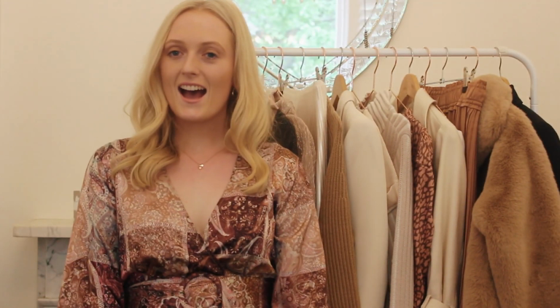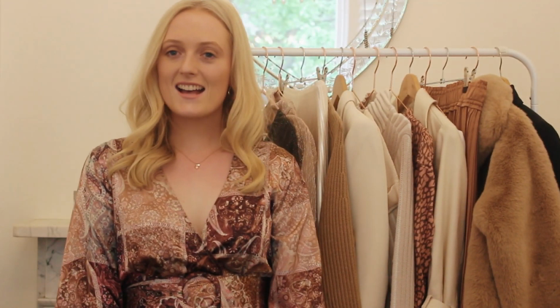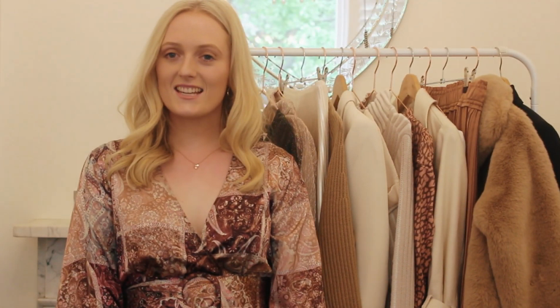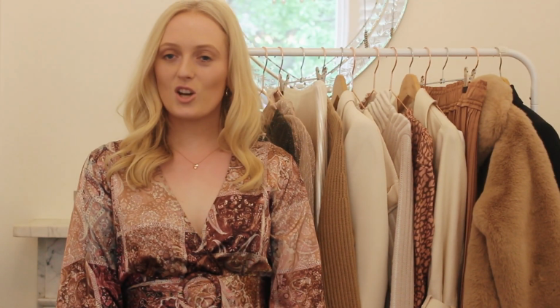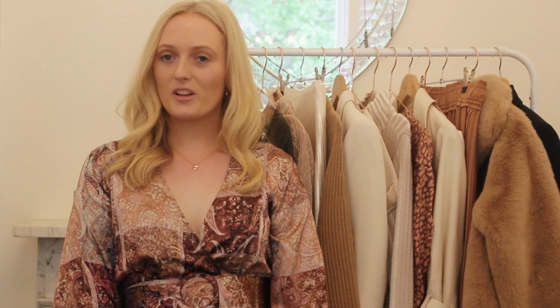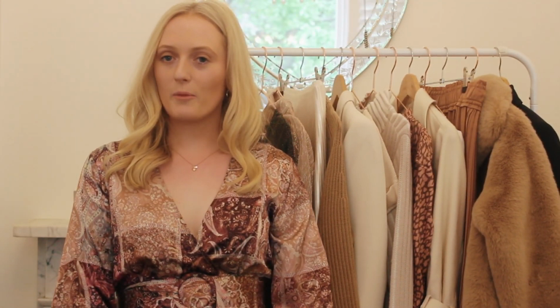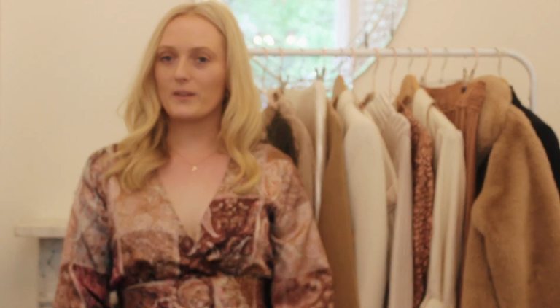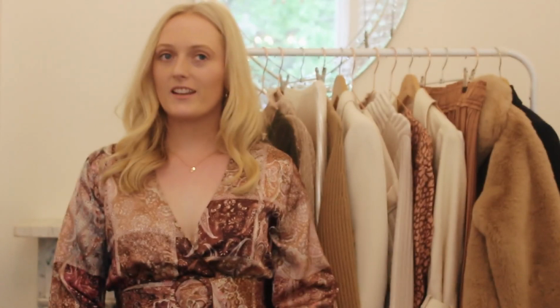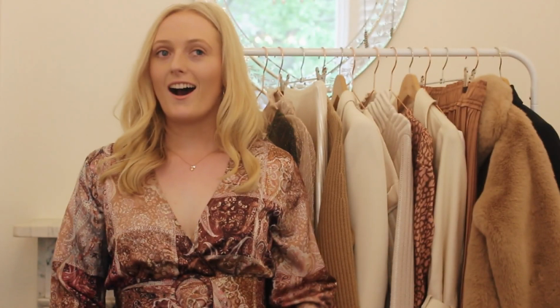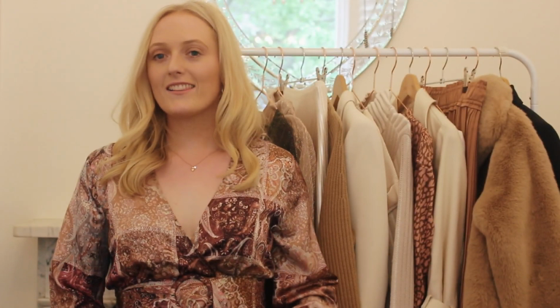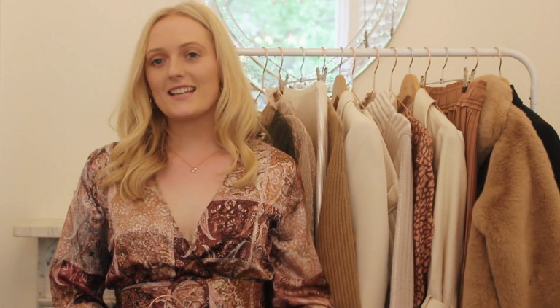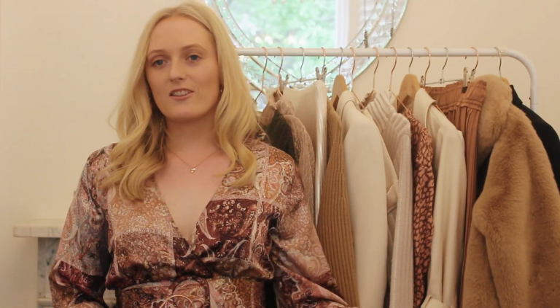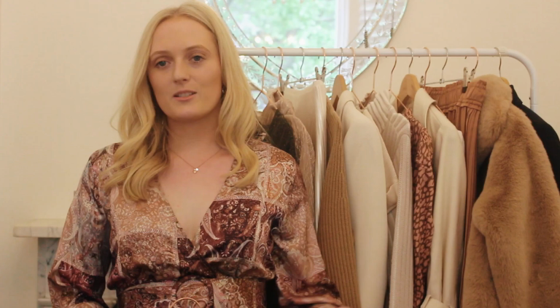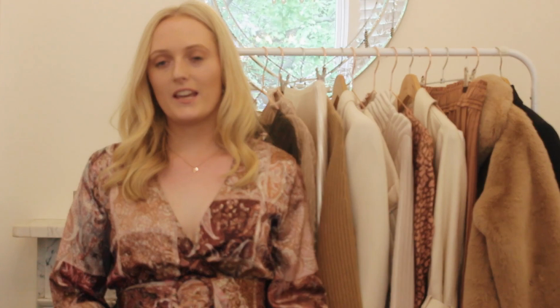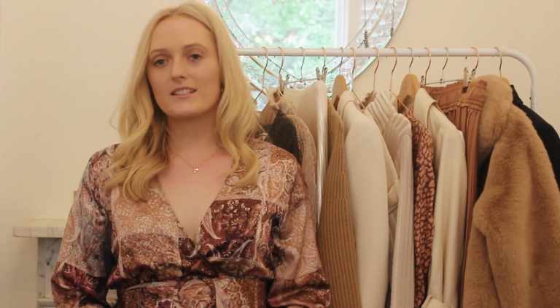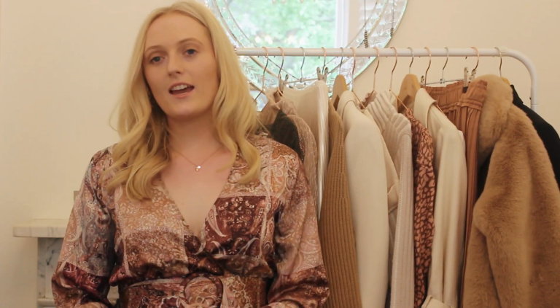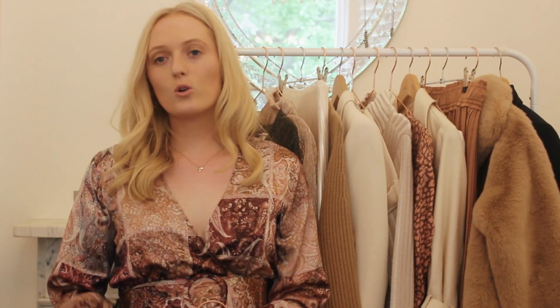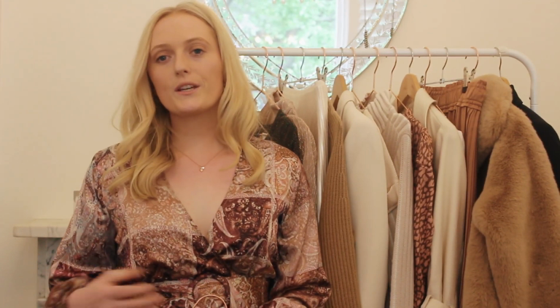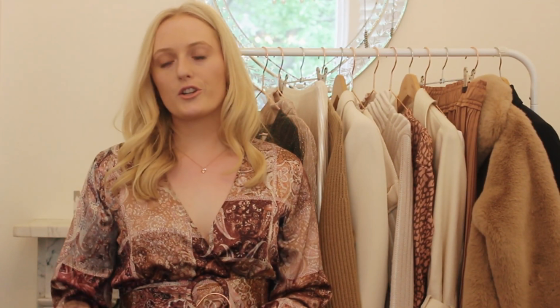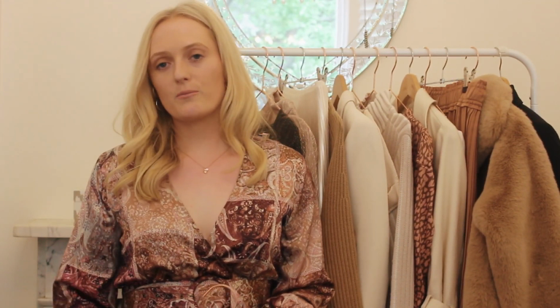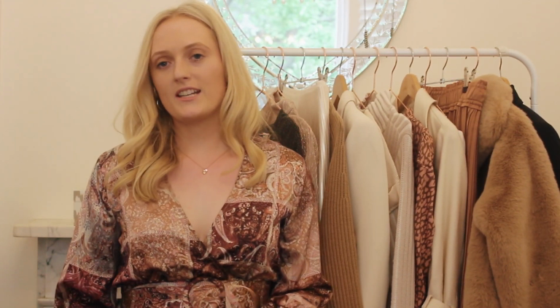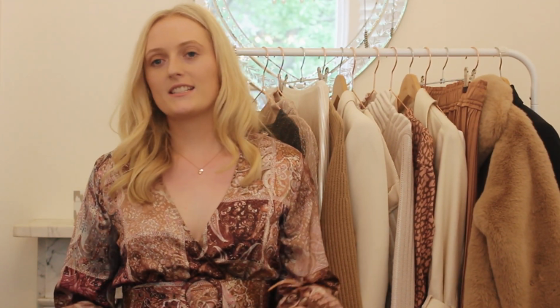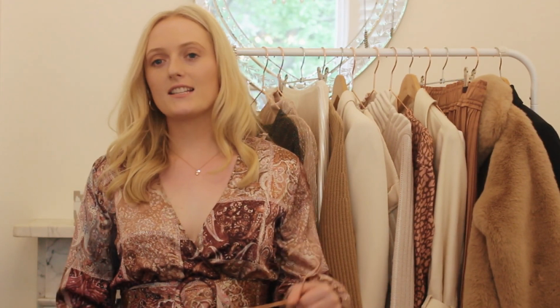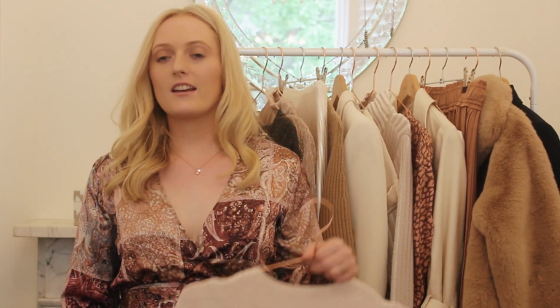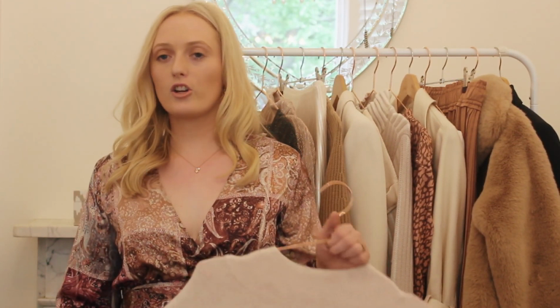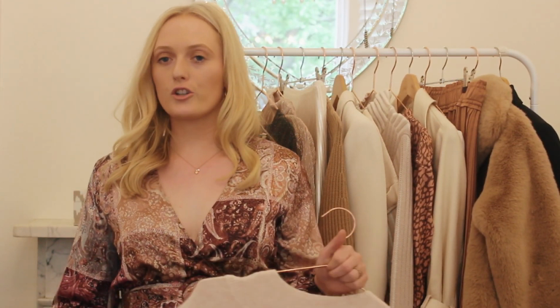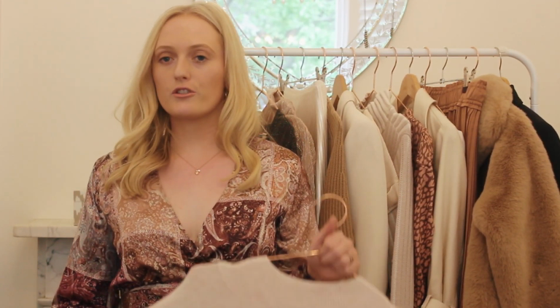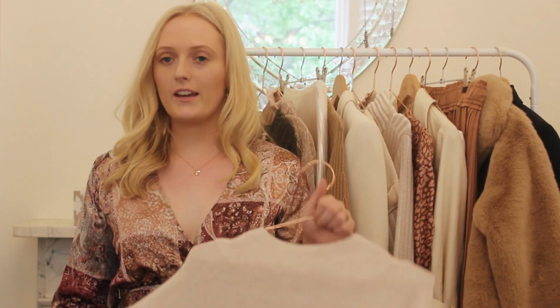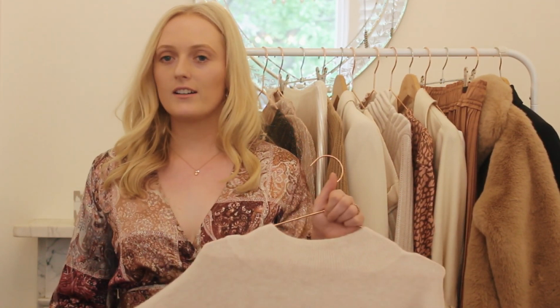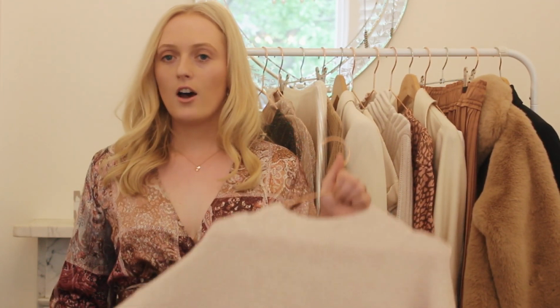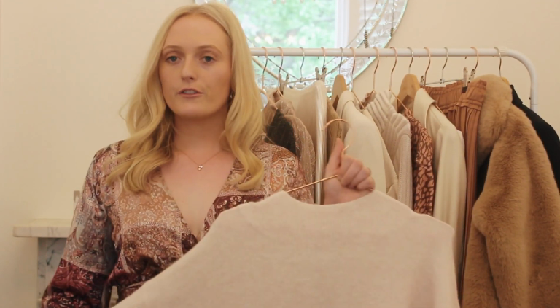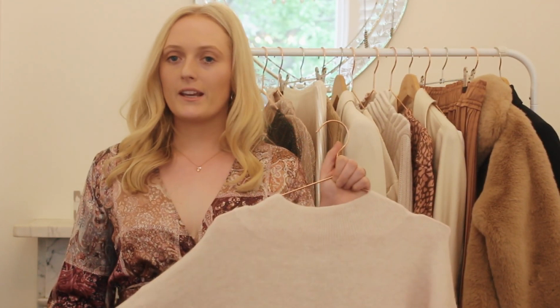As it gets colder in Melbourne, I like to add on some layers. I always go to my knits as they are a go-to layer for me.